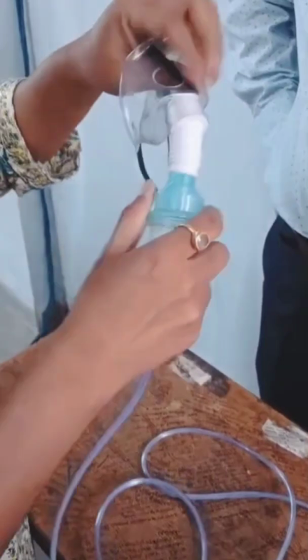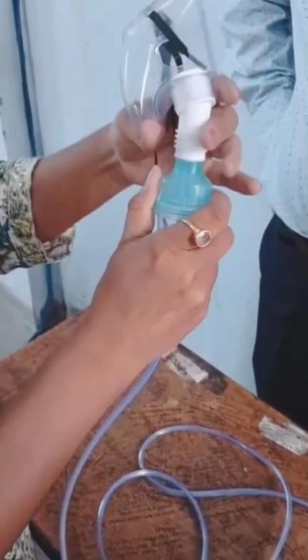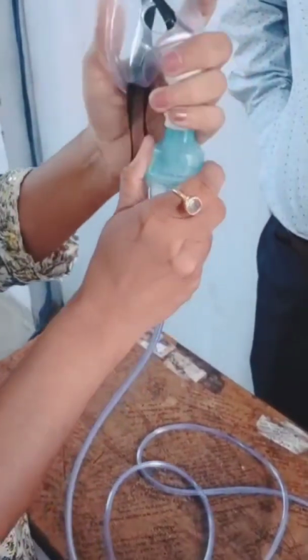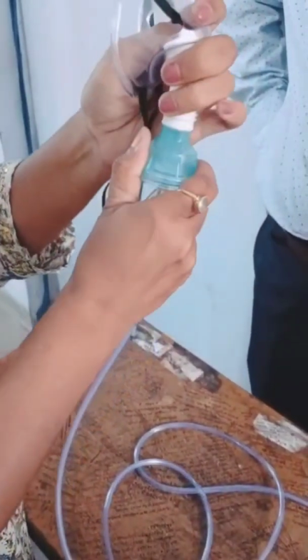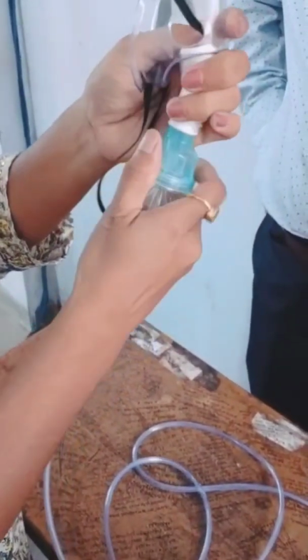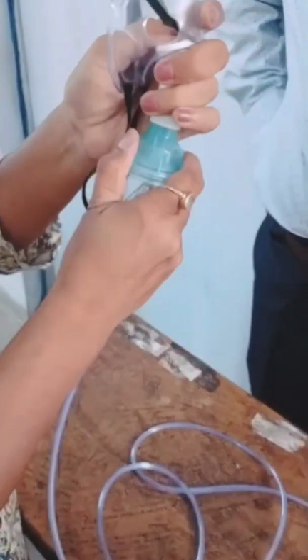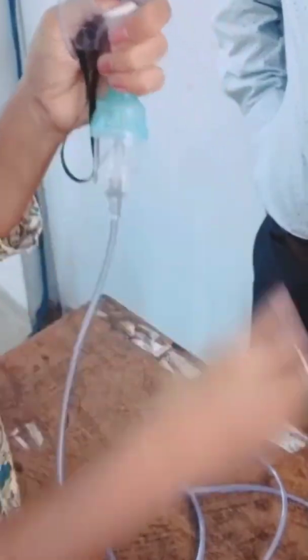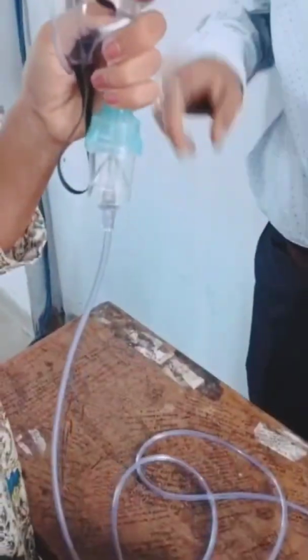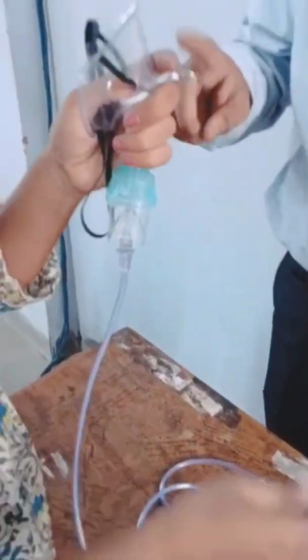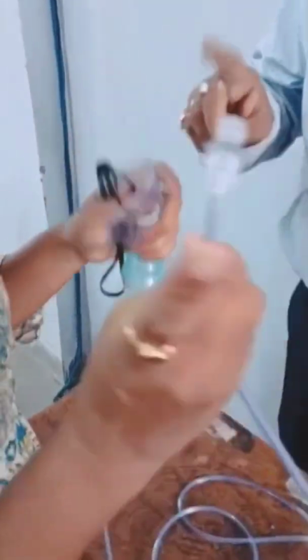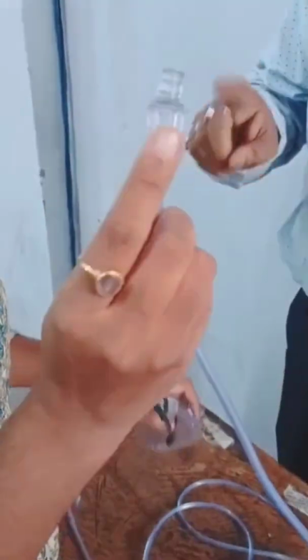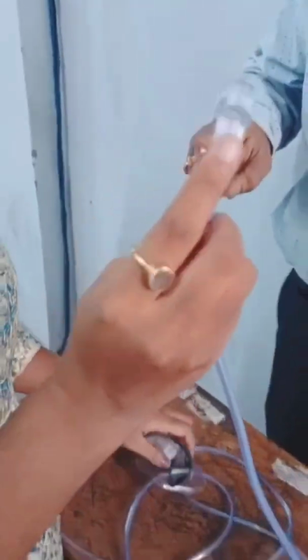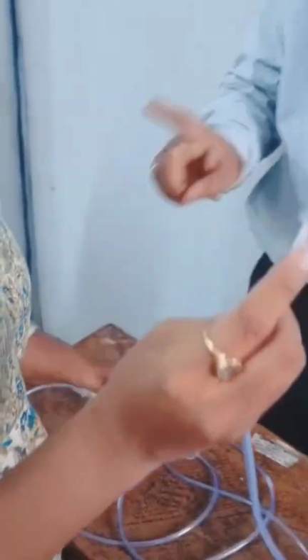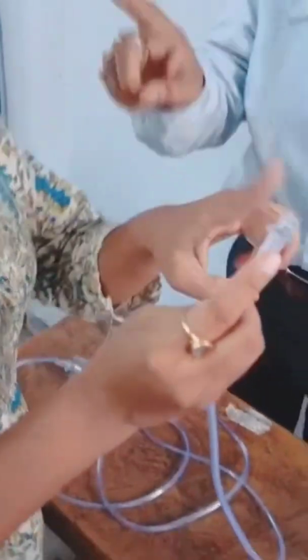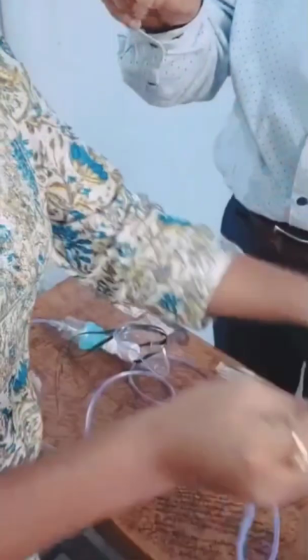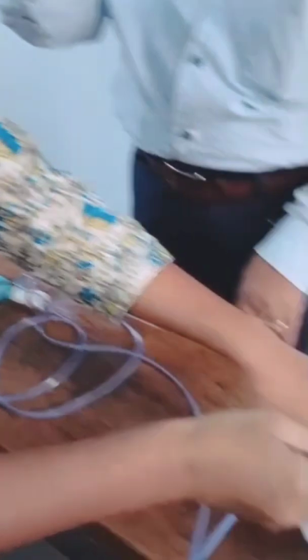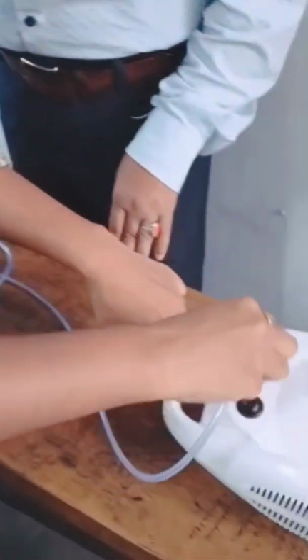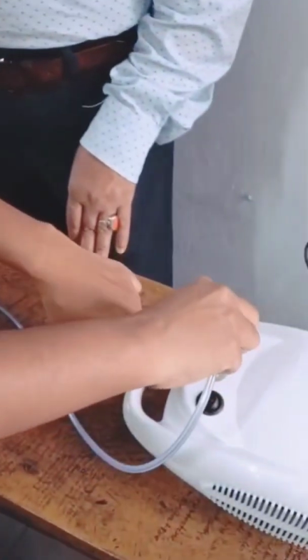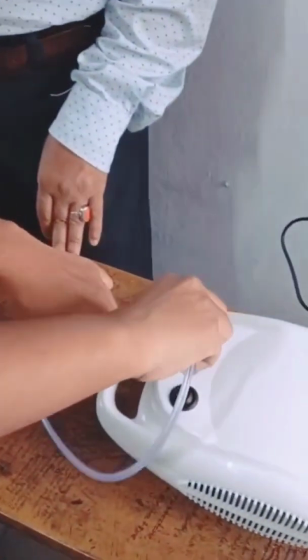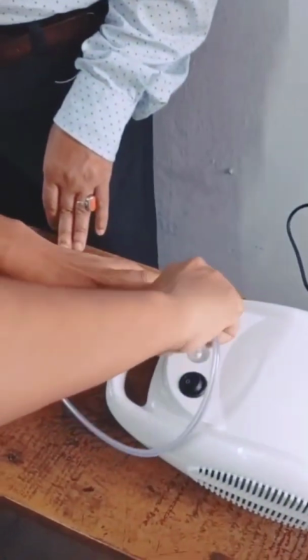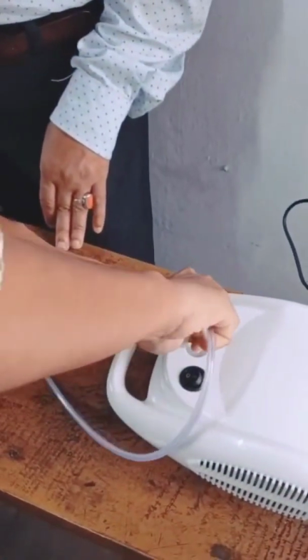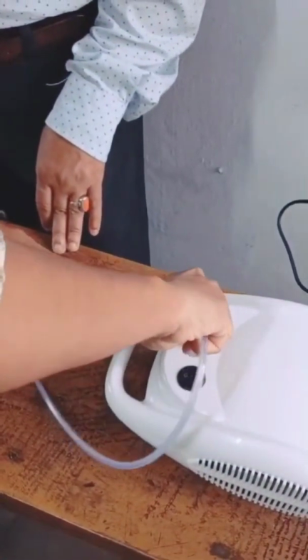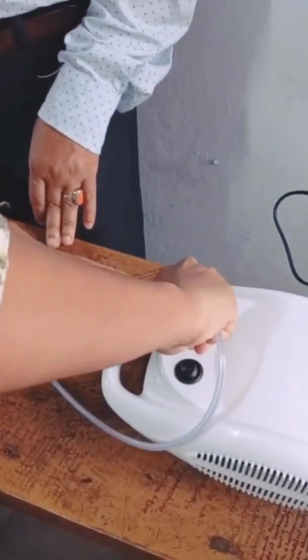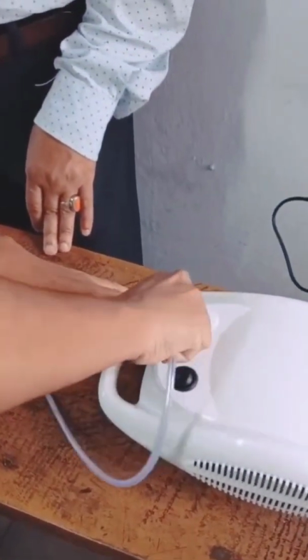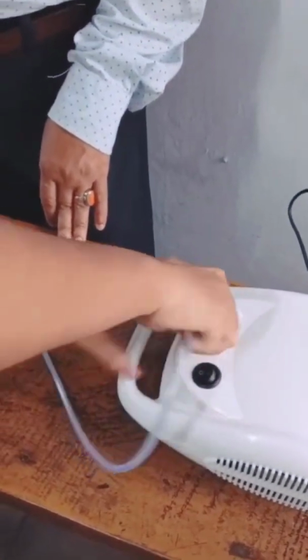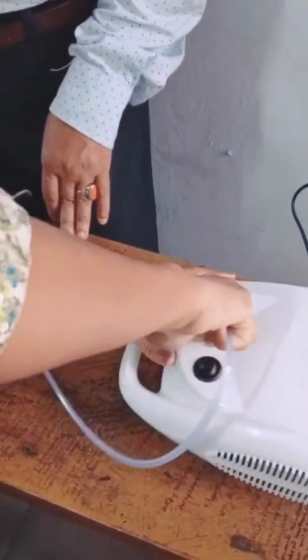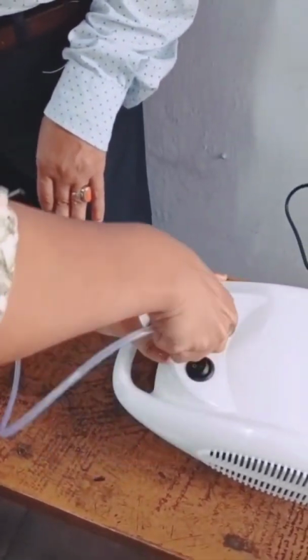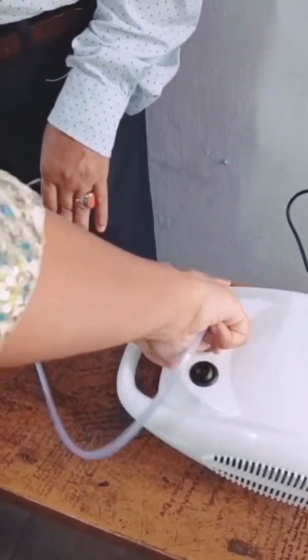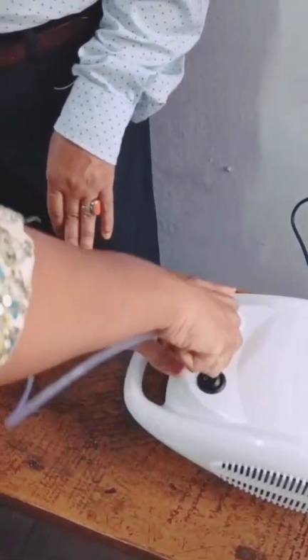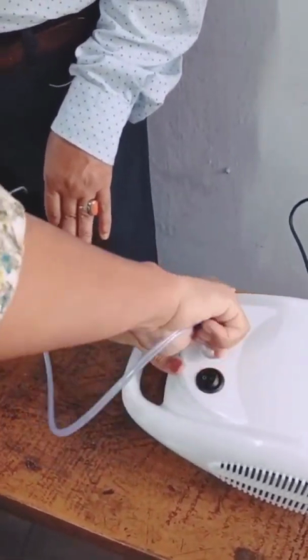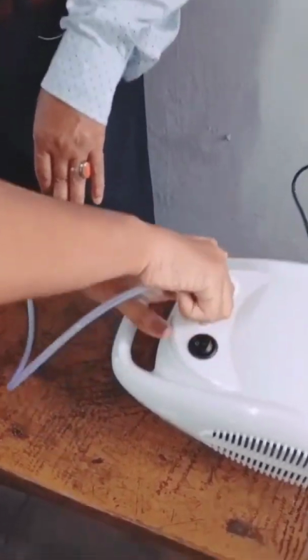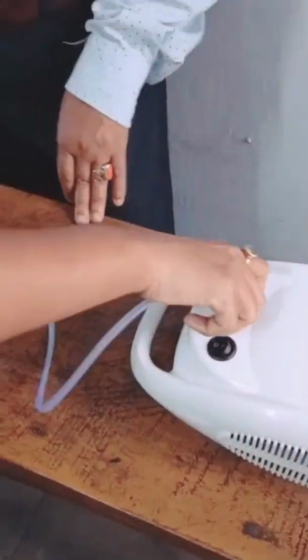First, we assemble the parts: the compressor, the medicine cup, tubing, and the mouthpiece or mask. Next, we add the prescribed medication to the cup, usually a bronchodilator or saline.